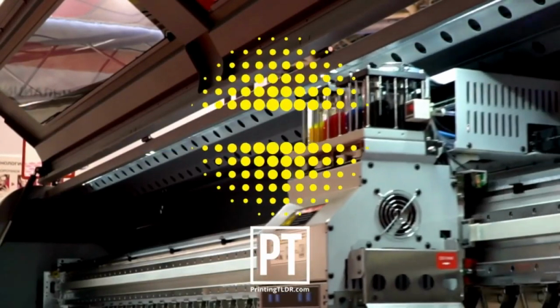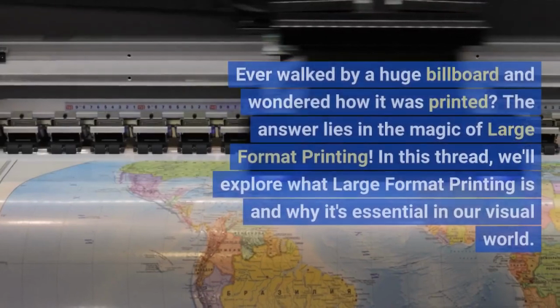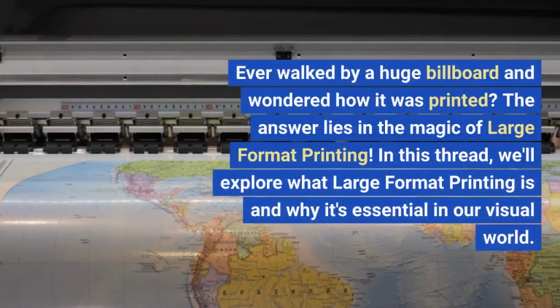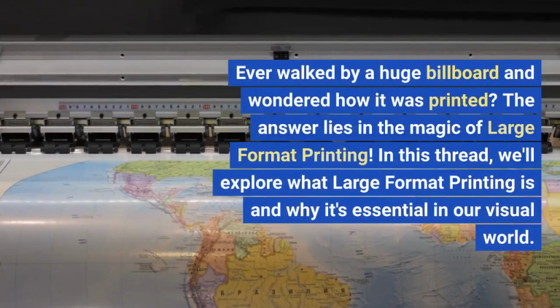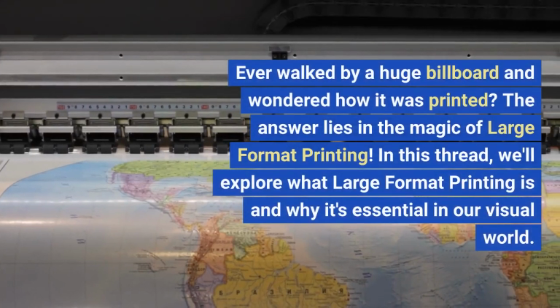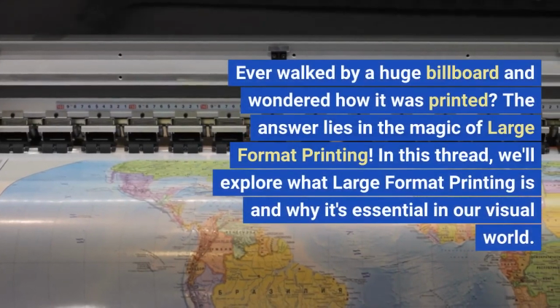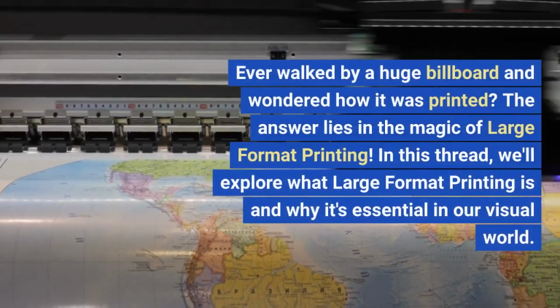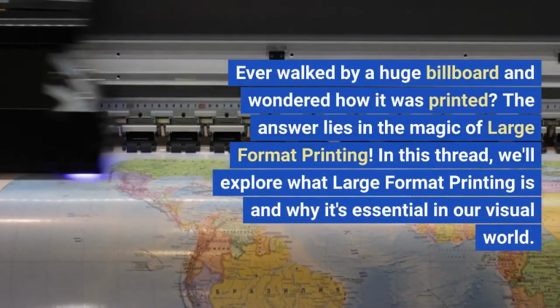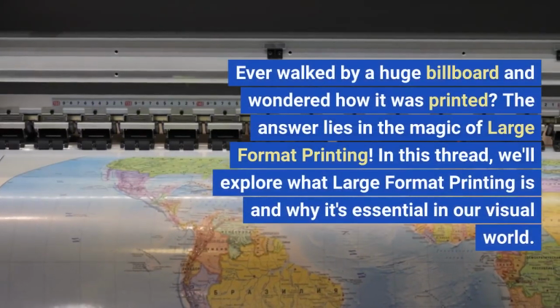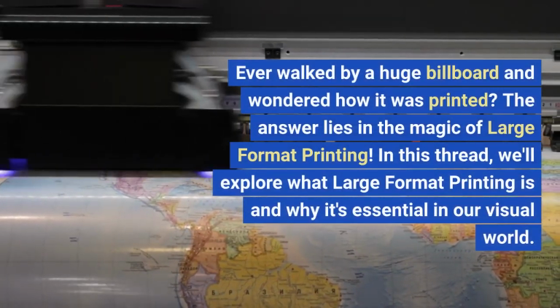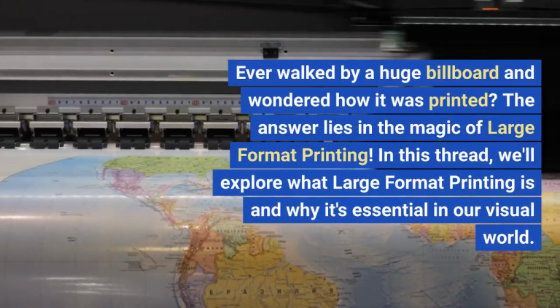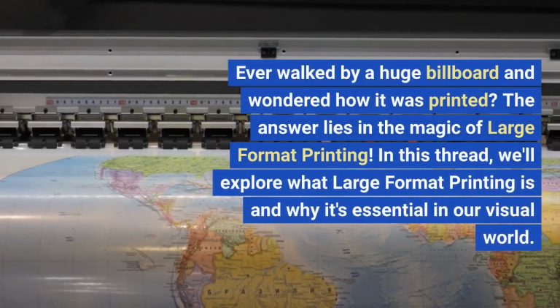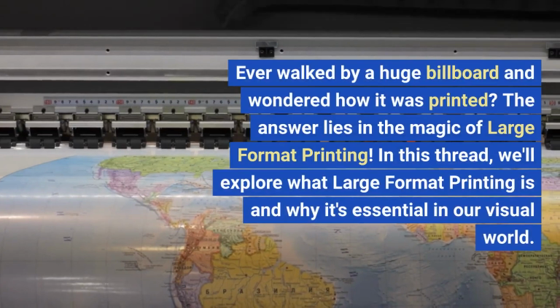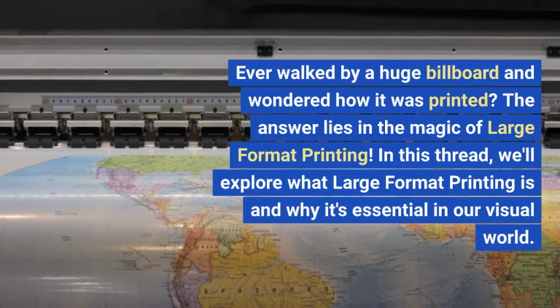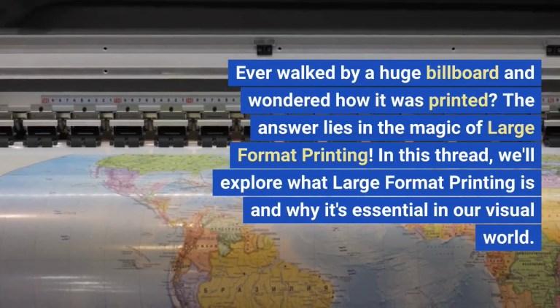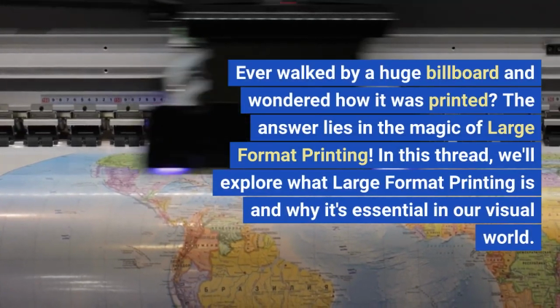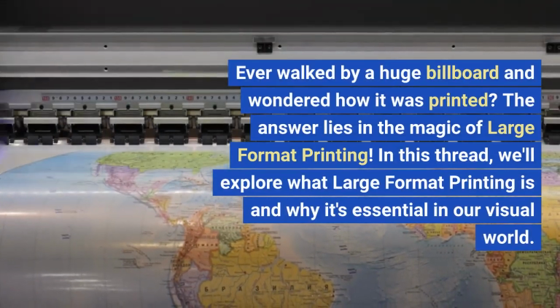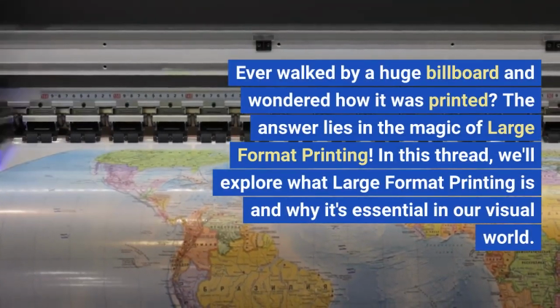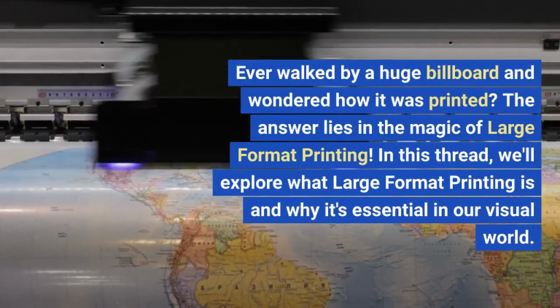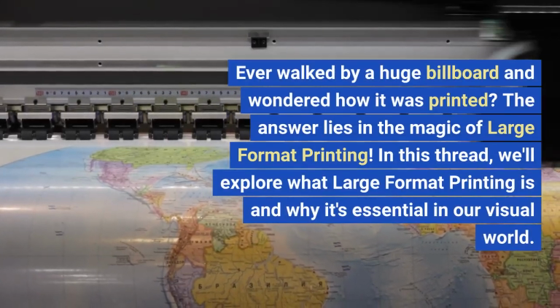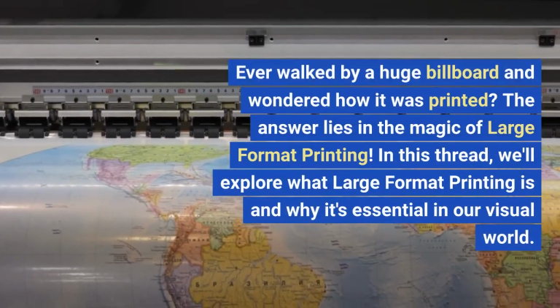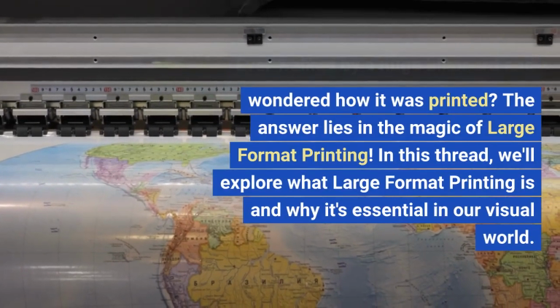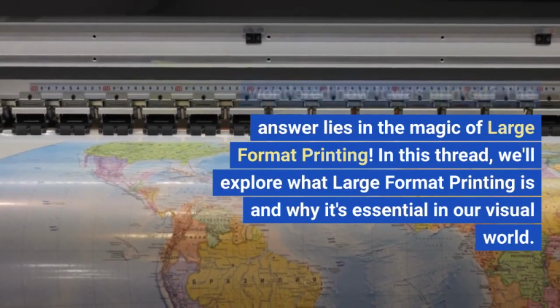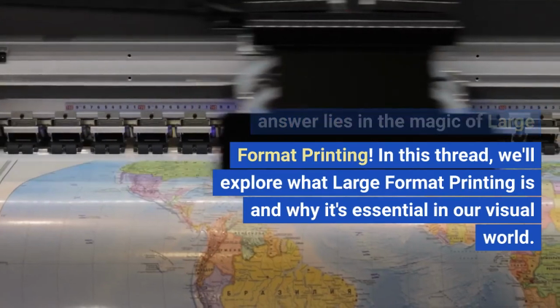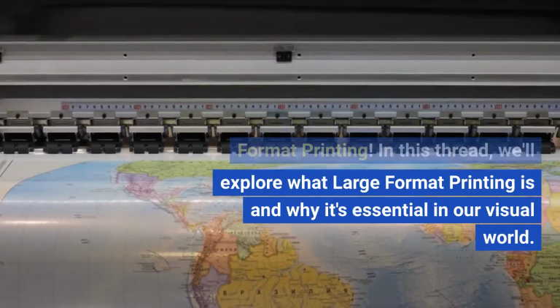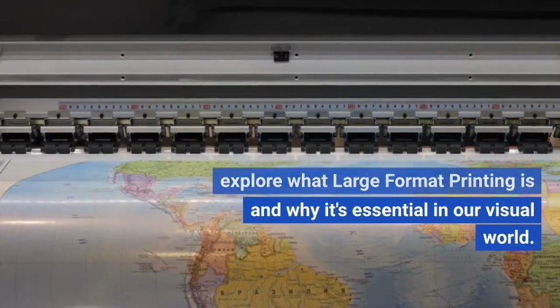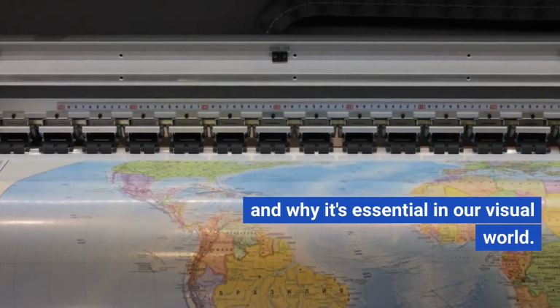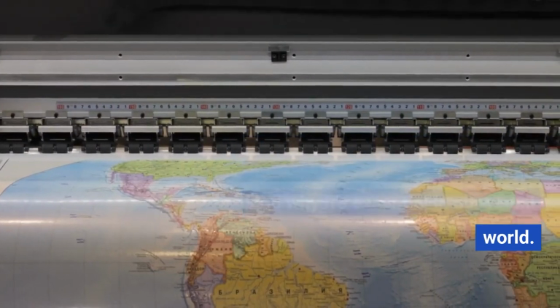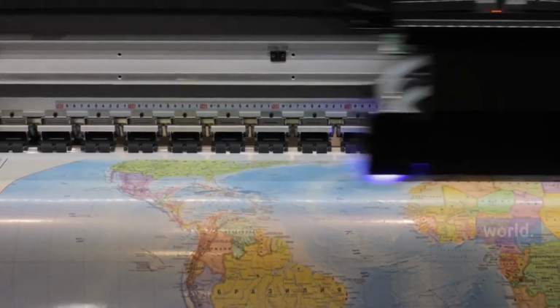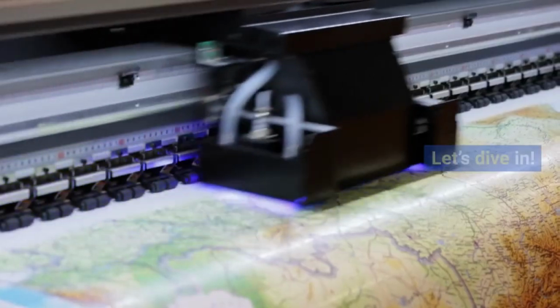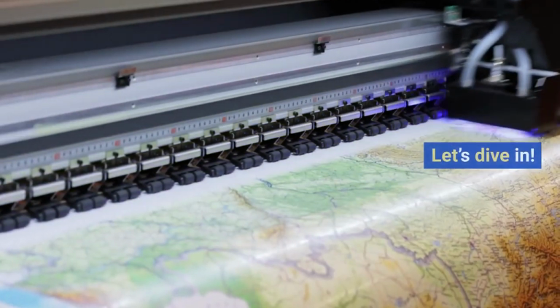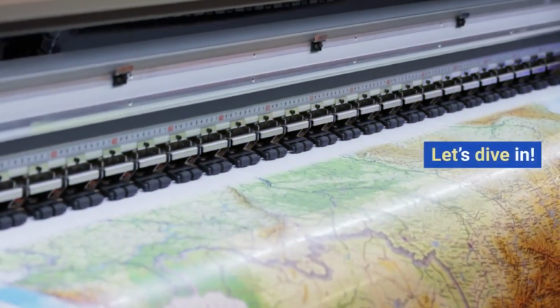Ever walked by a huge billboard and wondered how it was printed? The answer lies in the magic of large format printing. In this video, we'll explore what large format printing is and why it's essential in our visual world. Let's dive in.